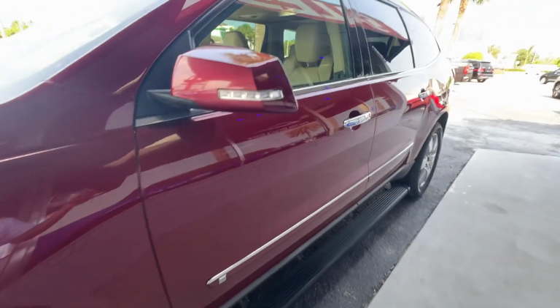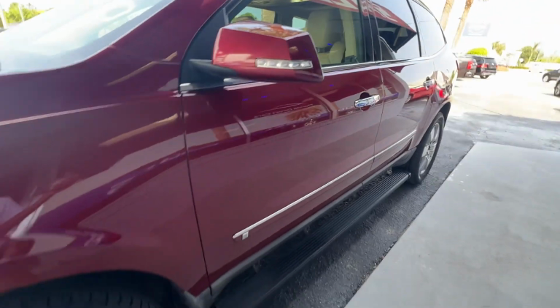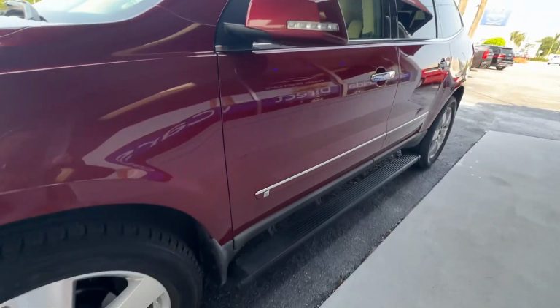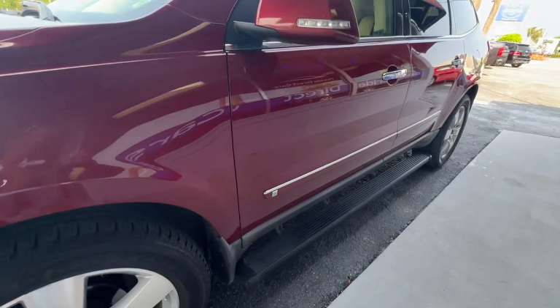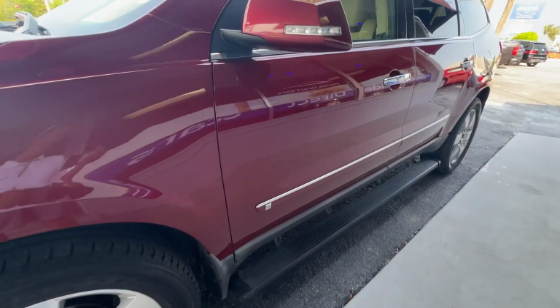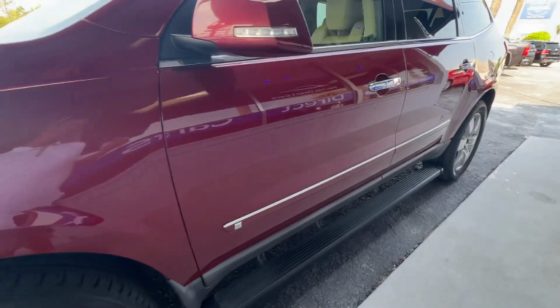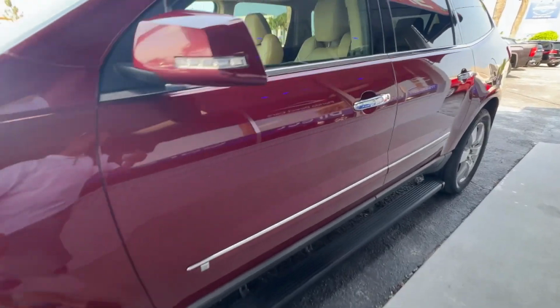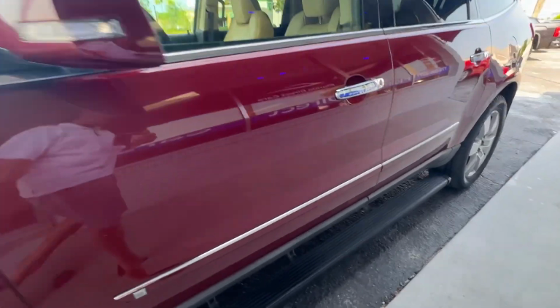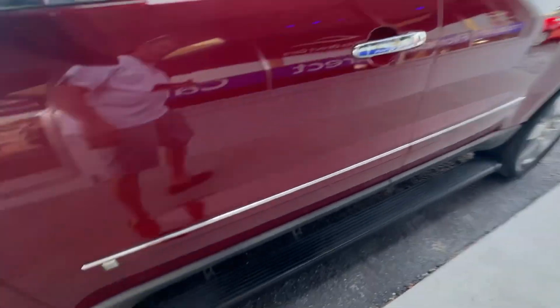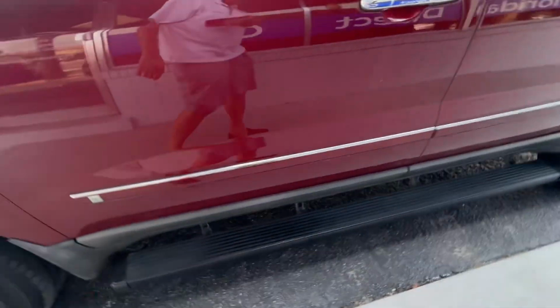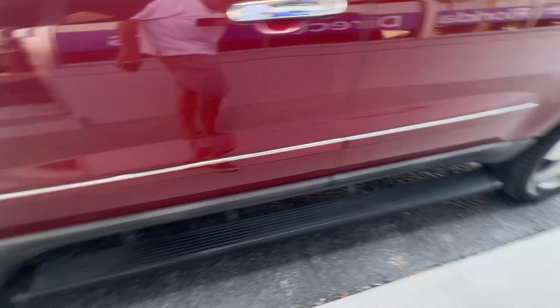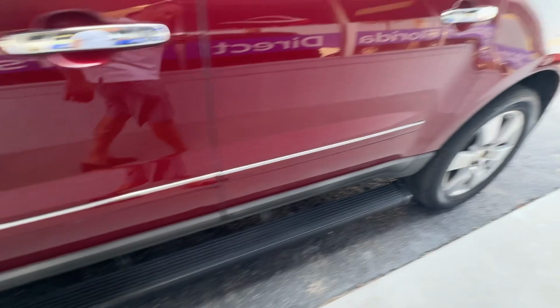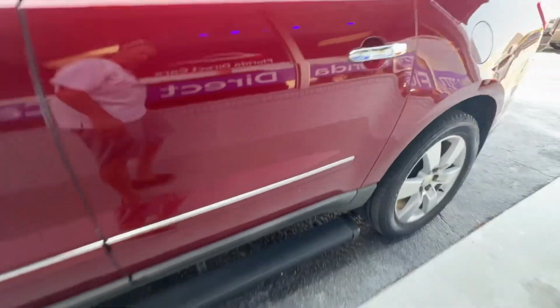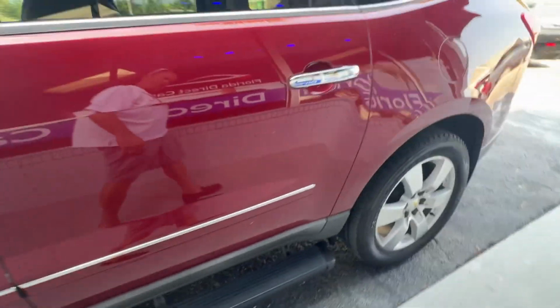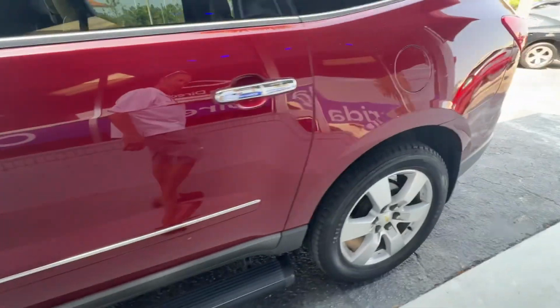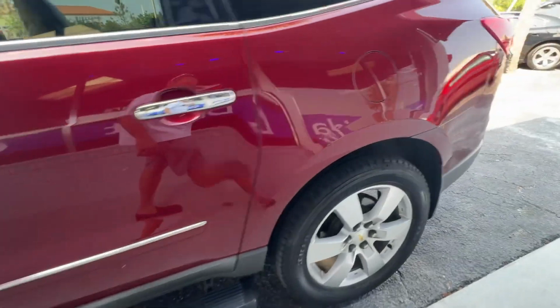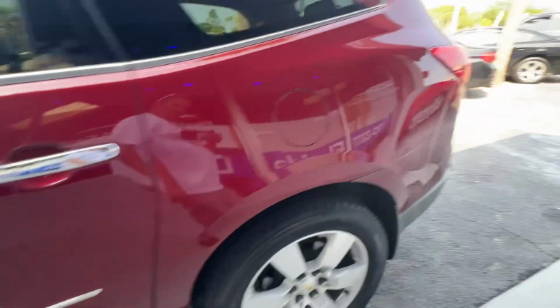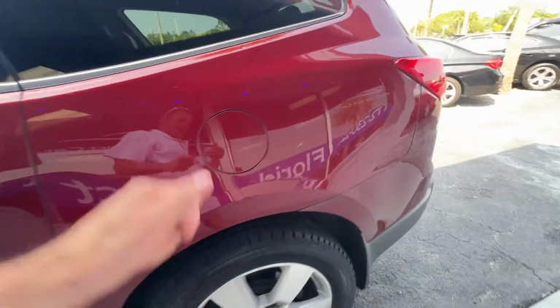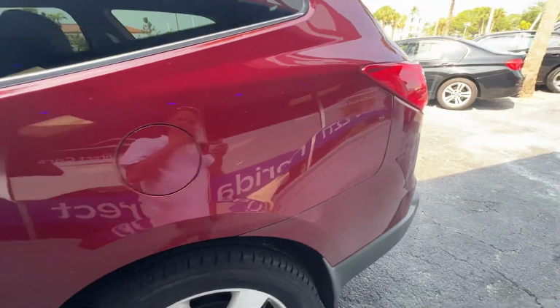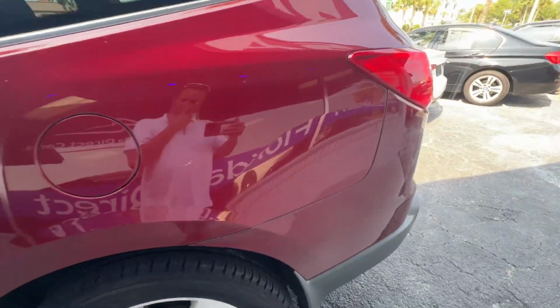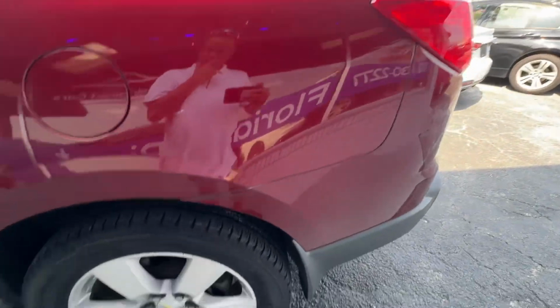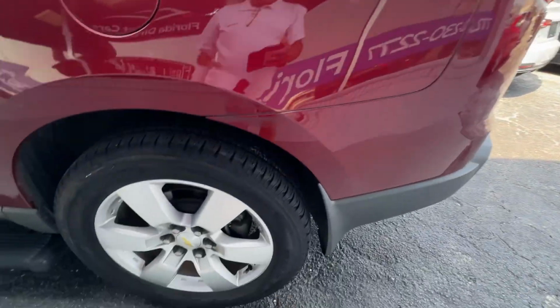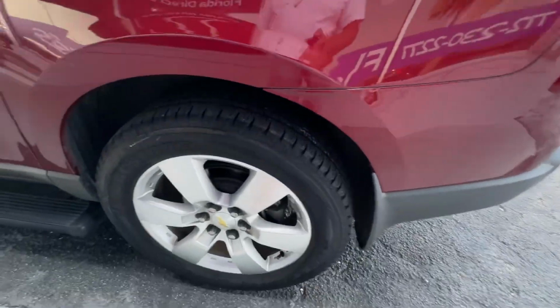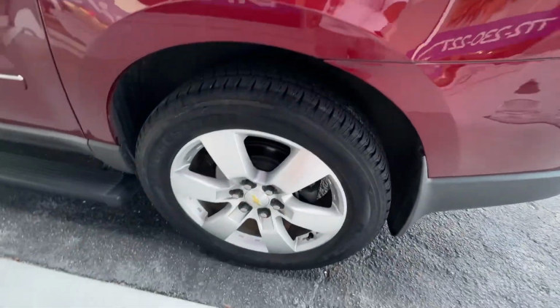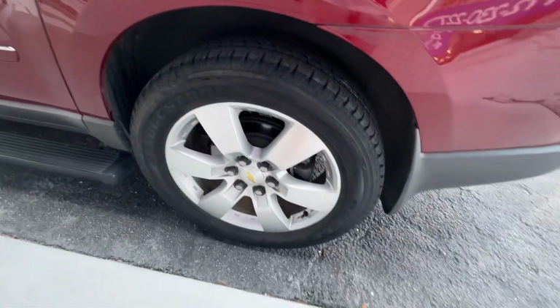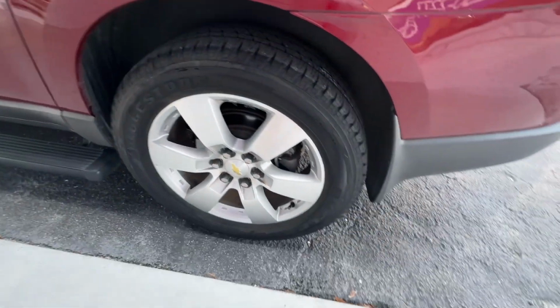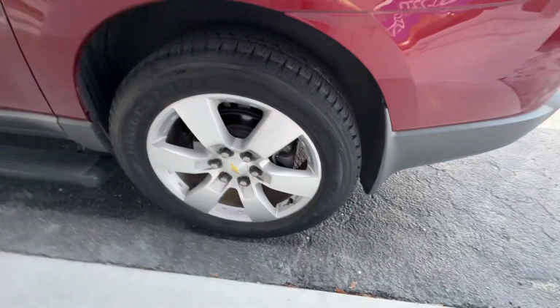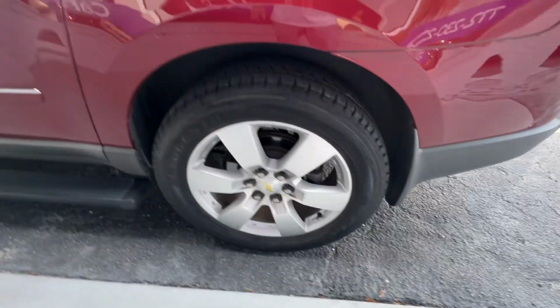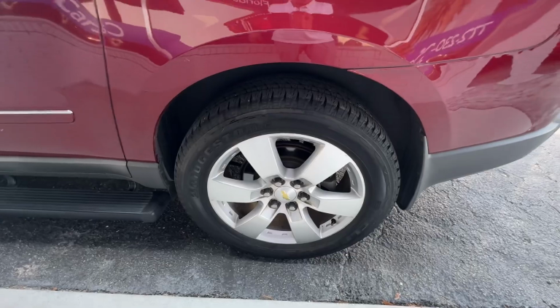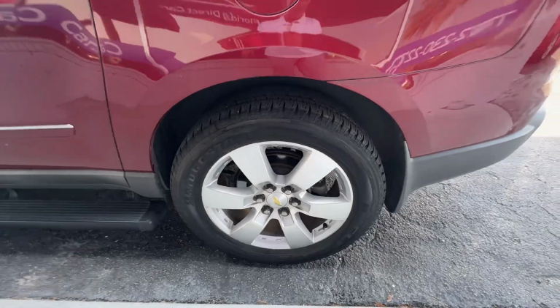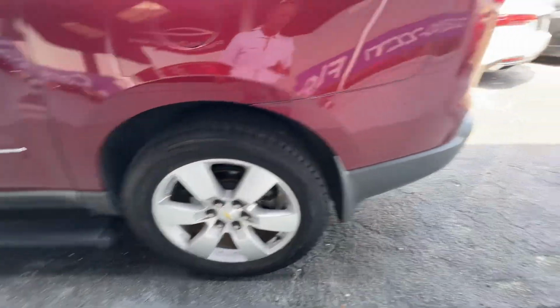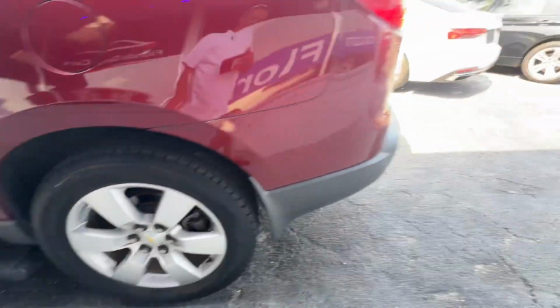Driver's side looks really good — no major scratches, dents, or dings. Running board's in good shape. Rear wheel looks good again, matching set of new tires, no curb rash.